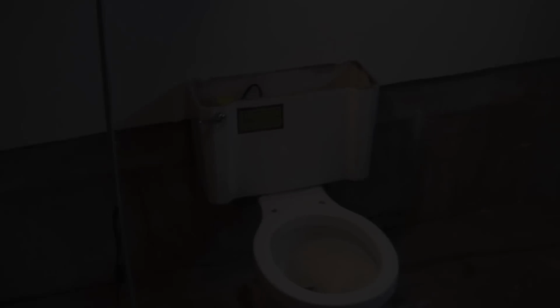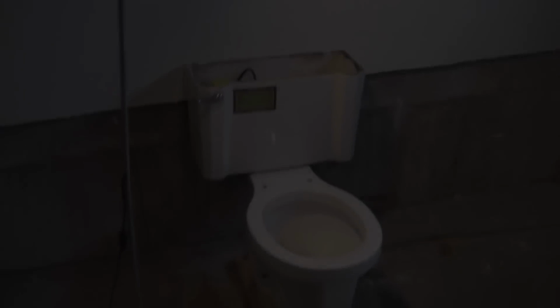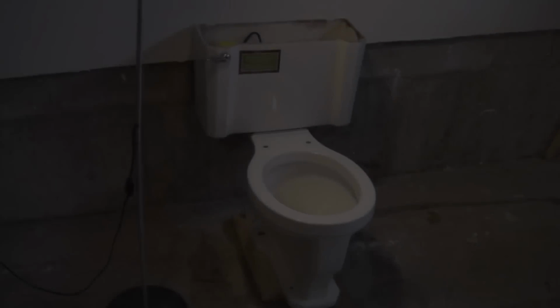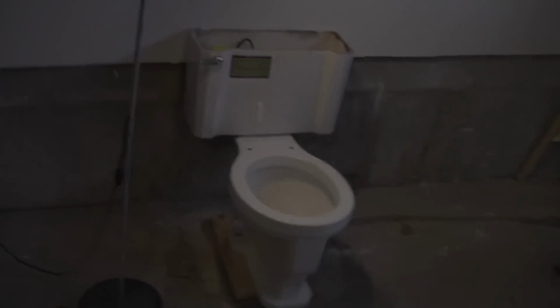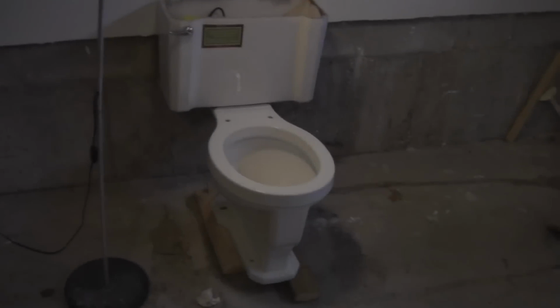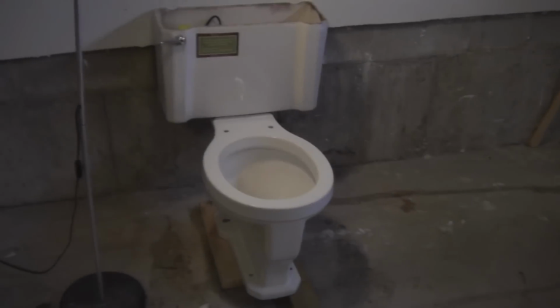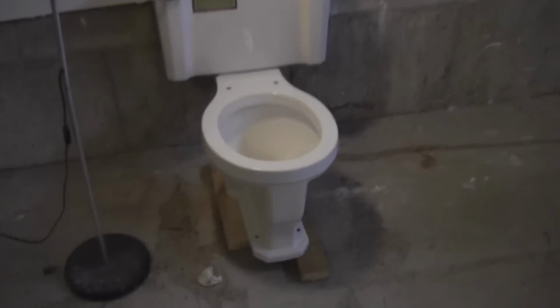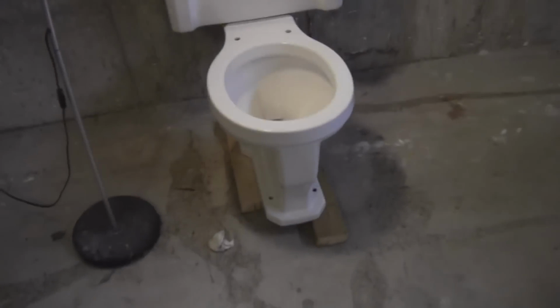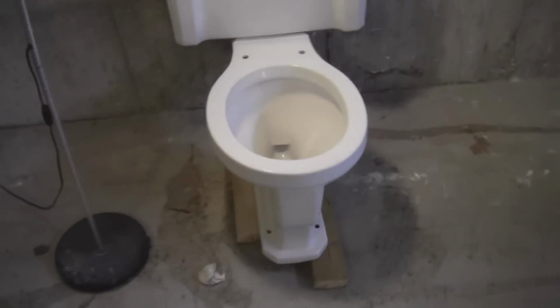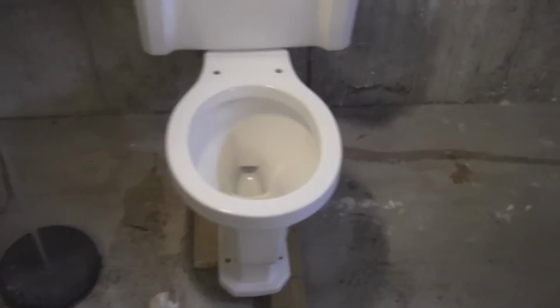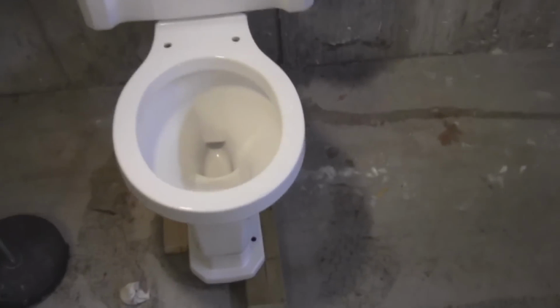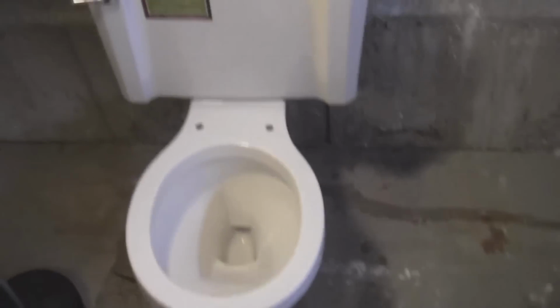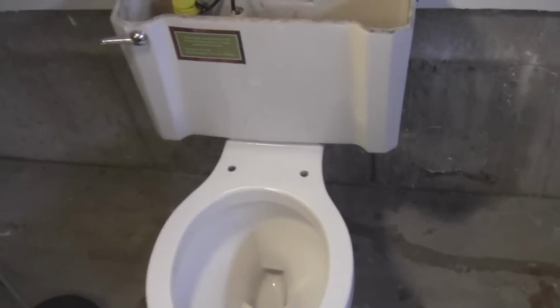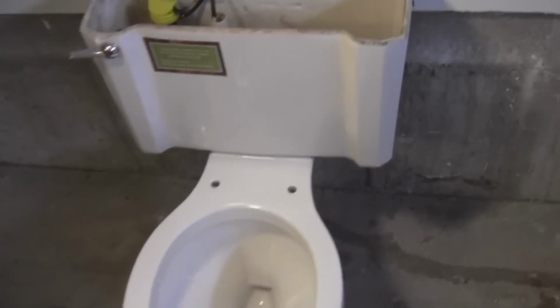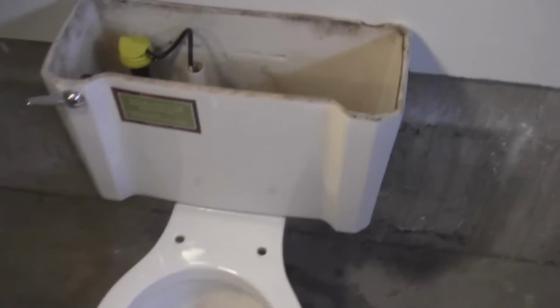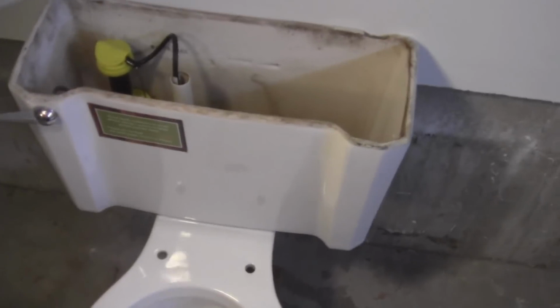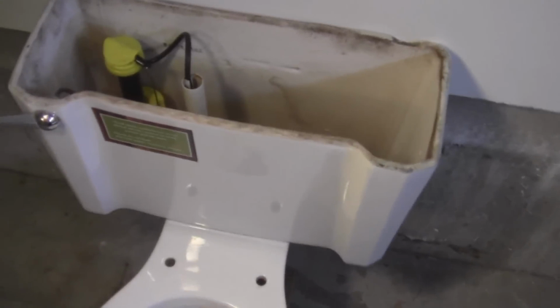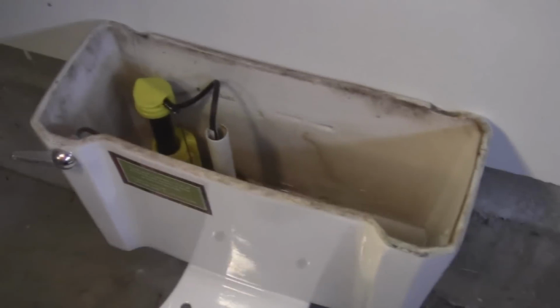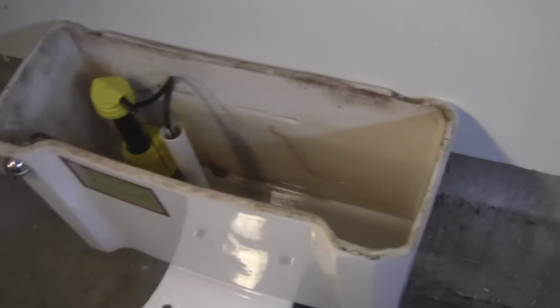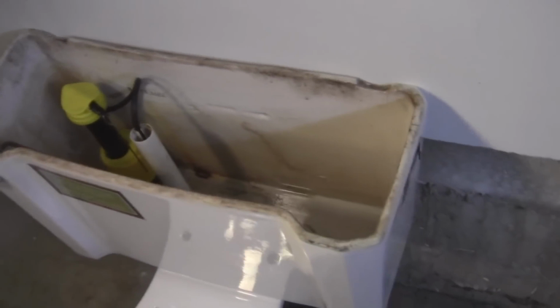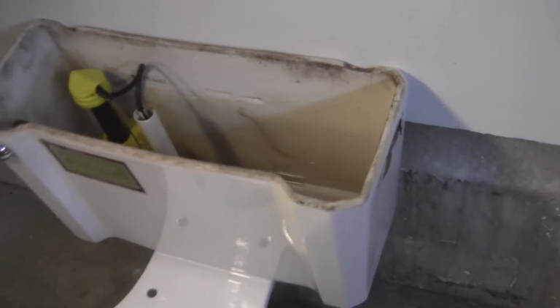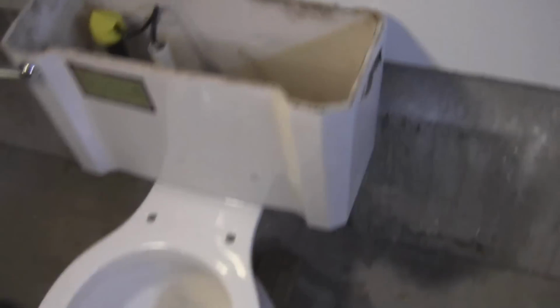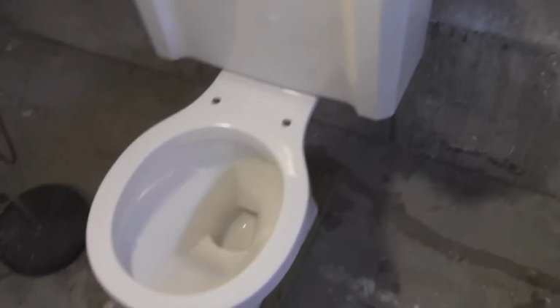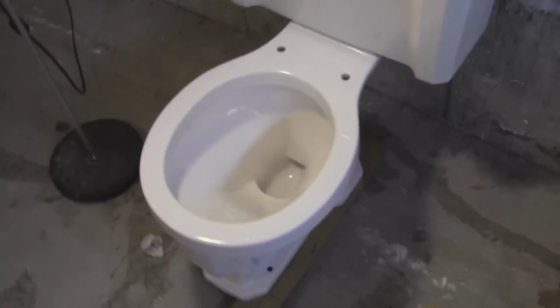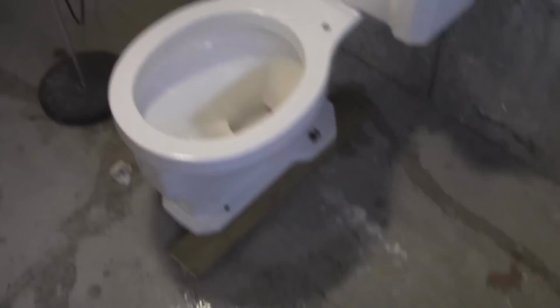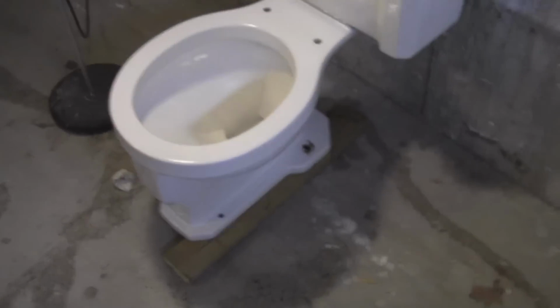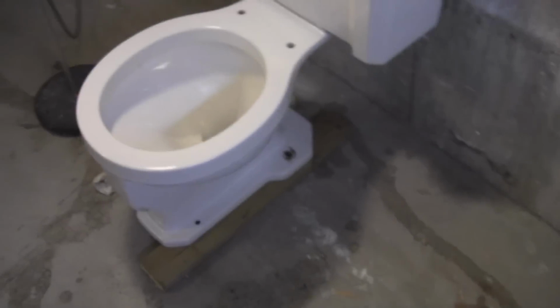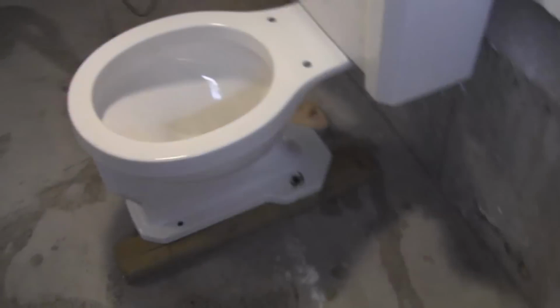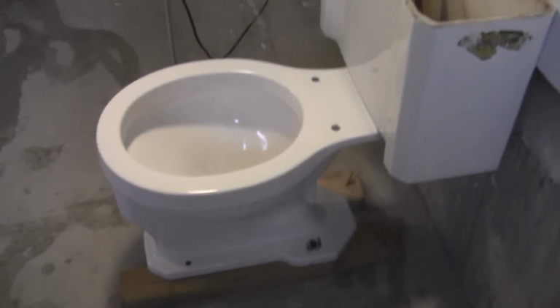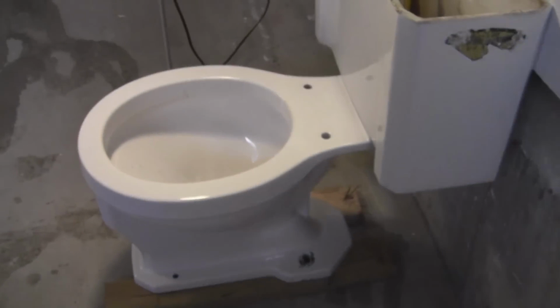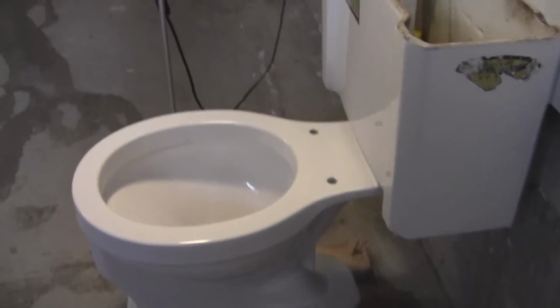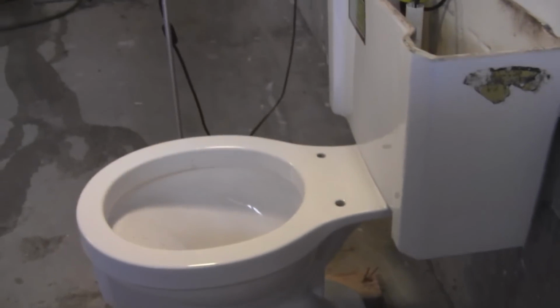Hey YouTube, this is me. I'm back with the Briggs toilet — I don't even call it Universal Rundle, whatever. I want to do a fast, quick flushing demonstration.